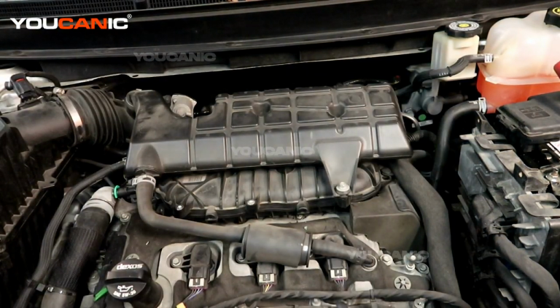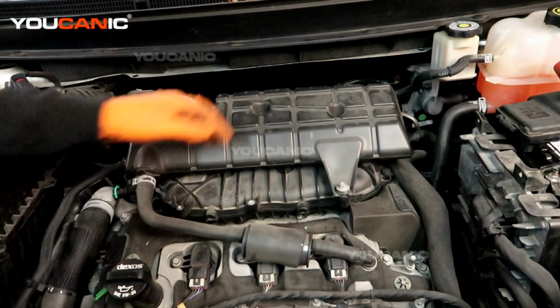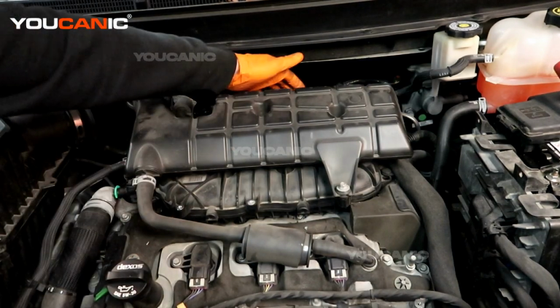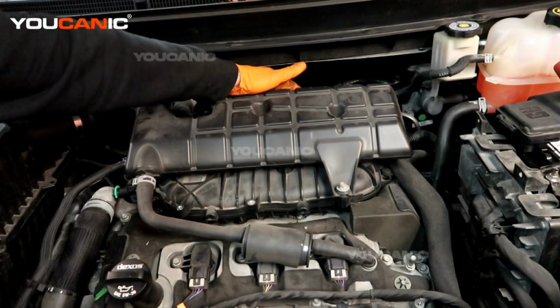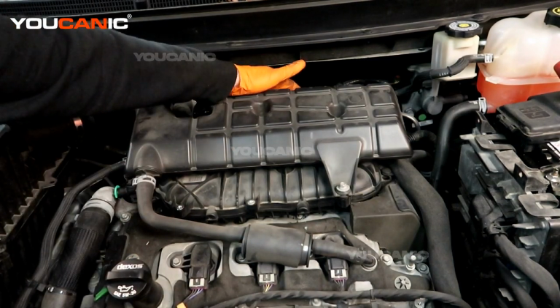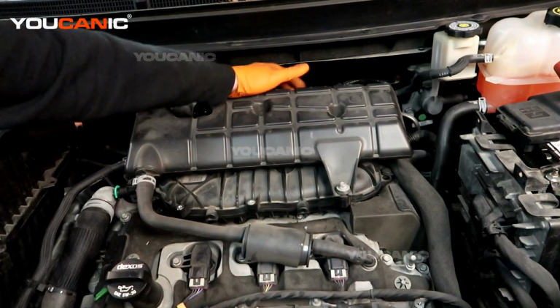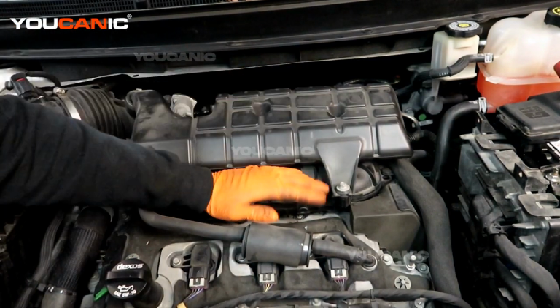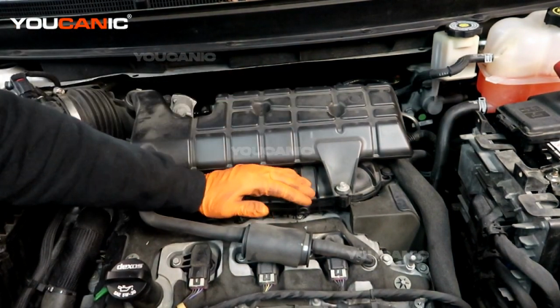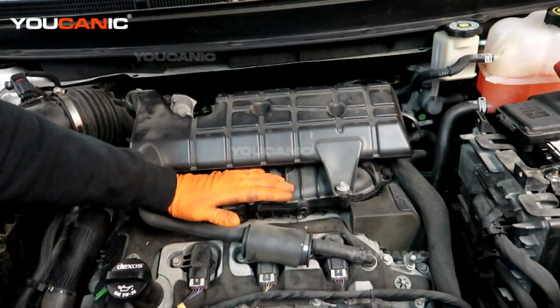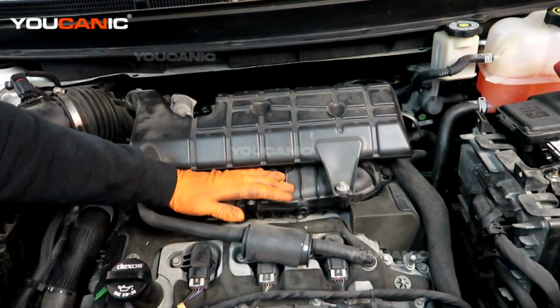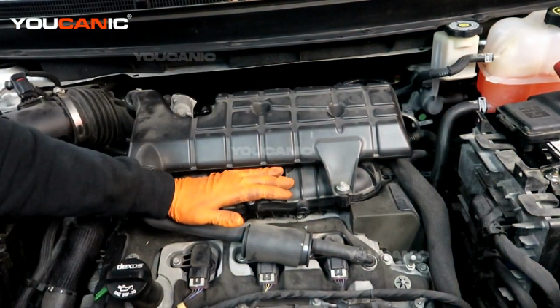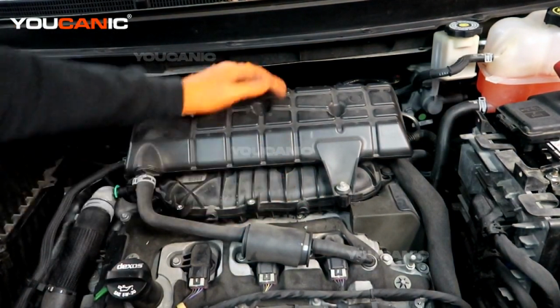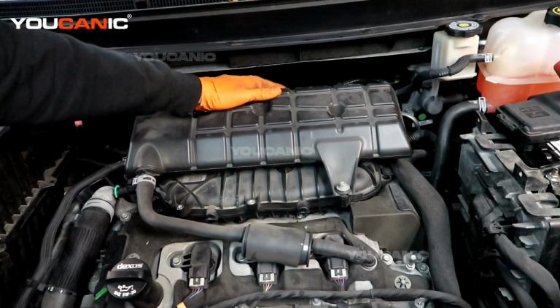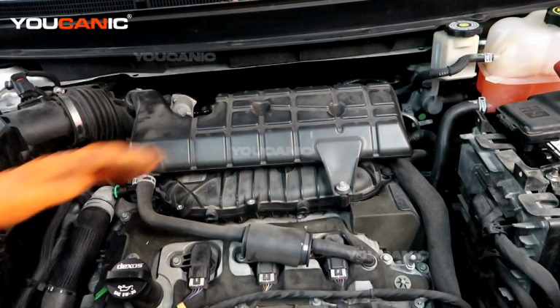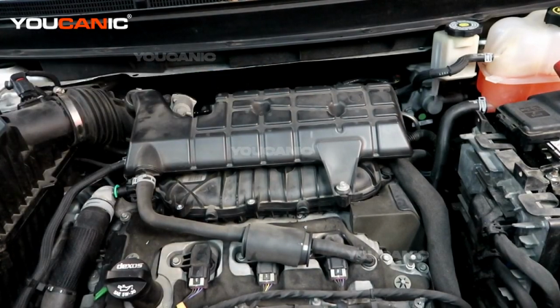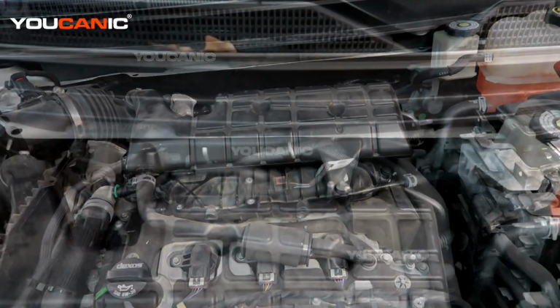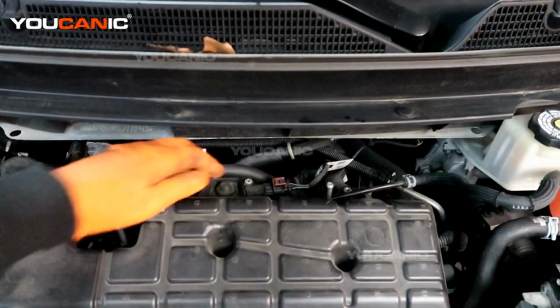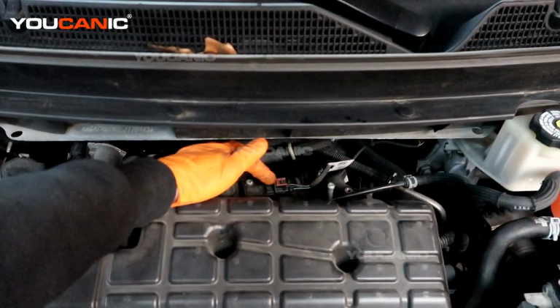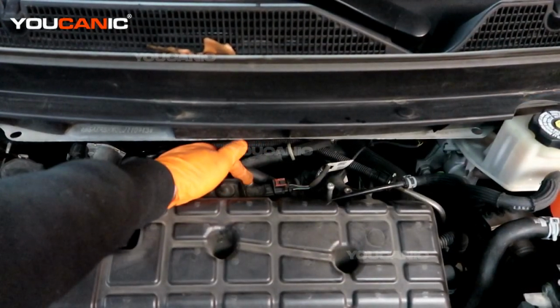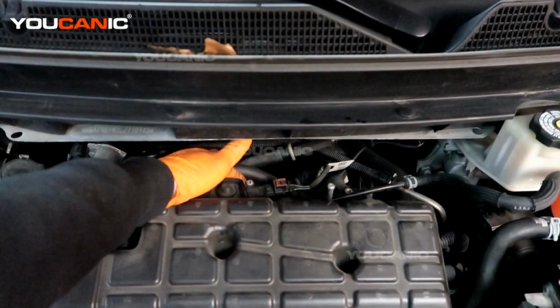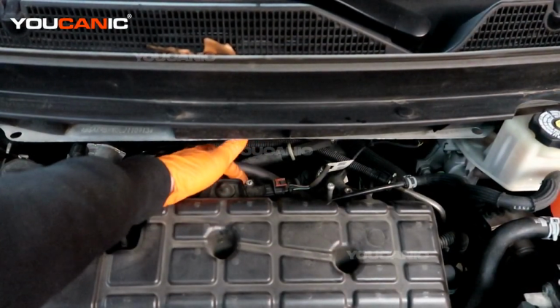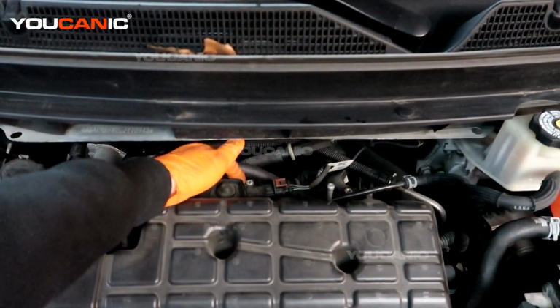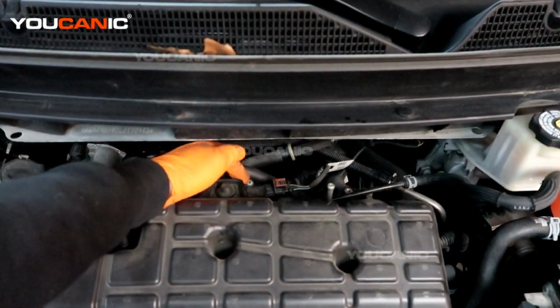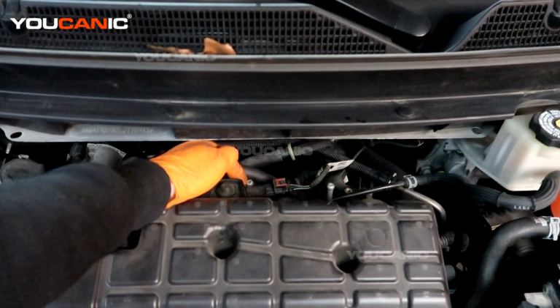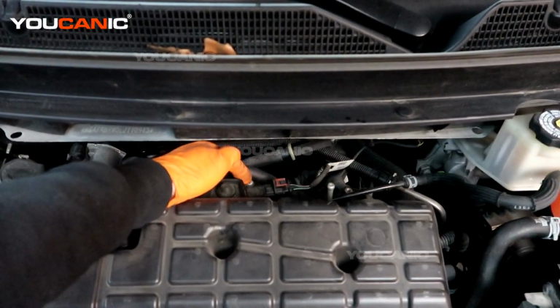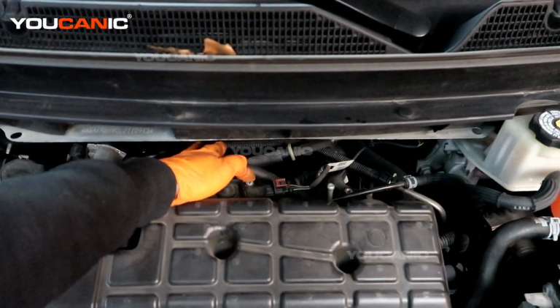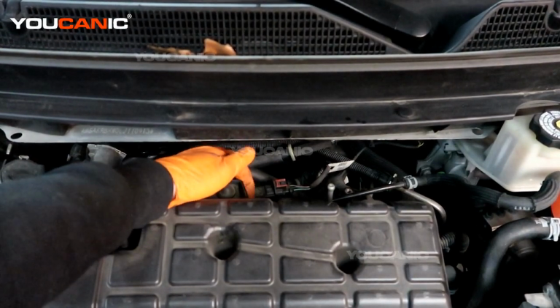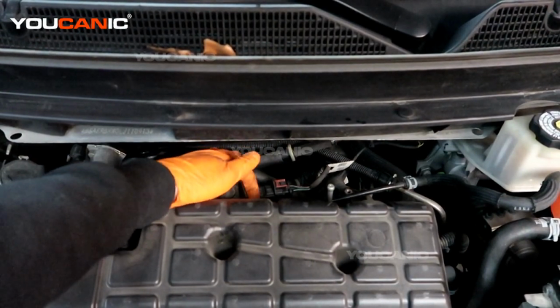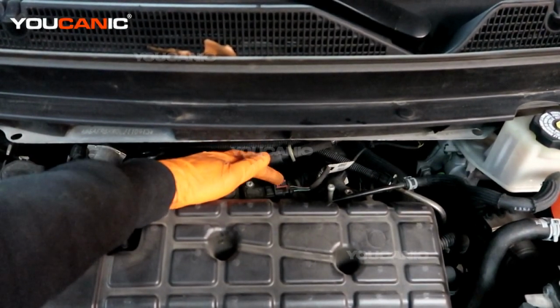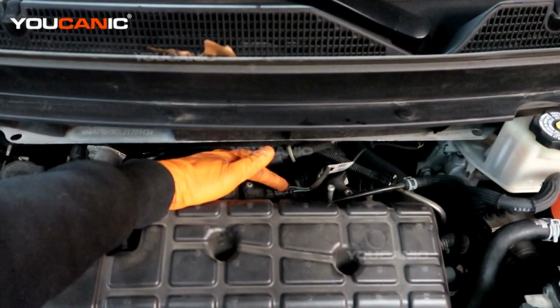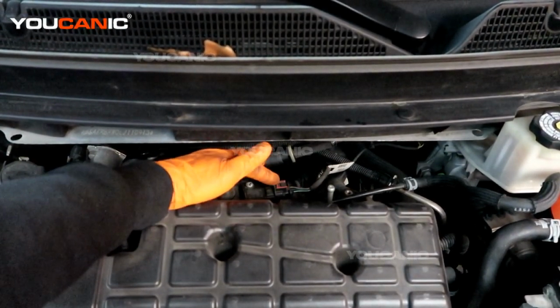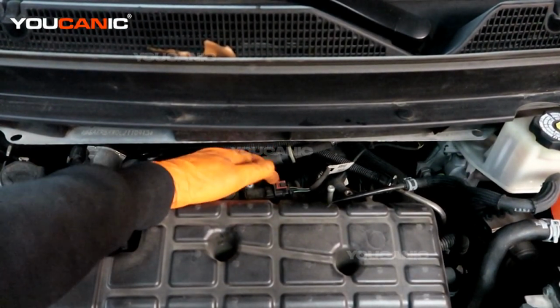The sensor we are looking for is right back here on the back — it's on the intake manifold unit itself, and that is where the MAP sensor is. You'll see this sensor right here; this is the one we are going for. There's a T25 bolt to undo and one electrical clip that we need to disconnect.